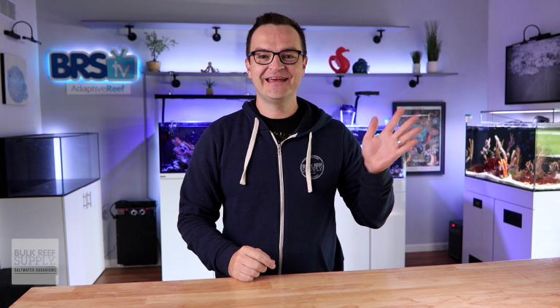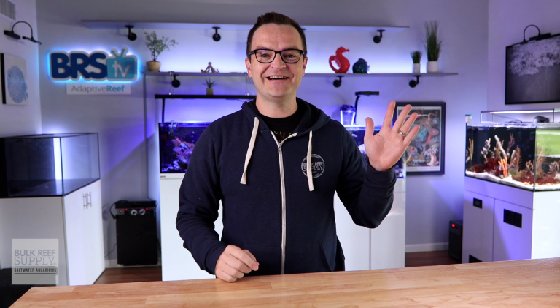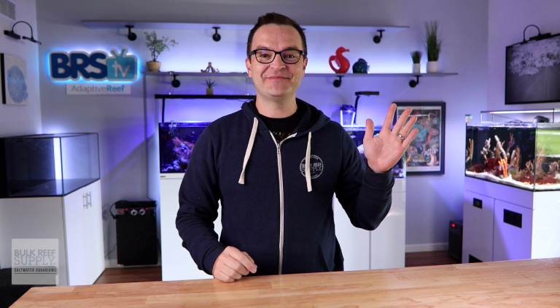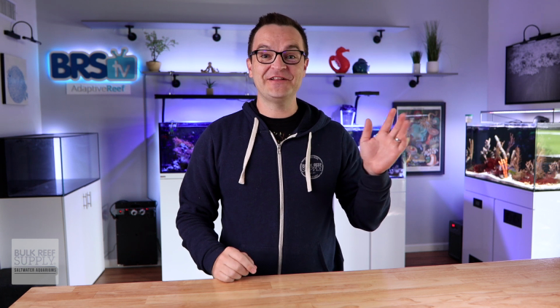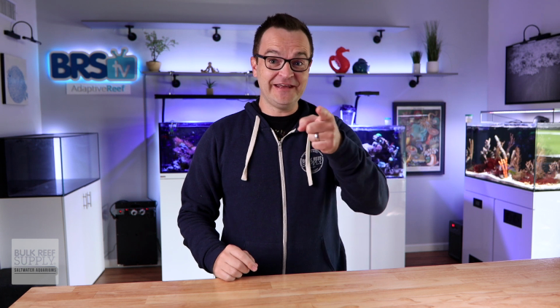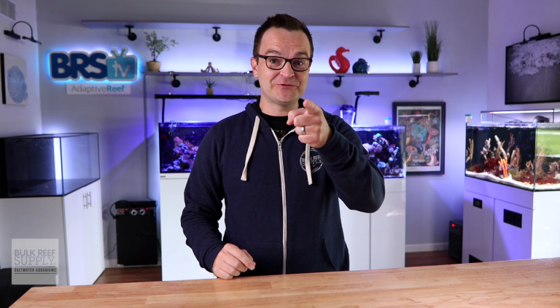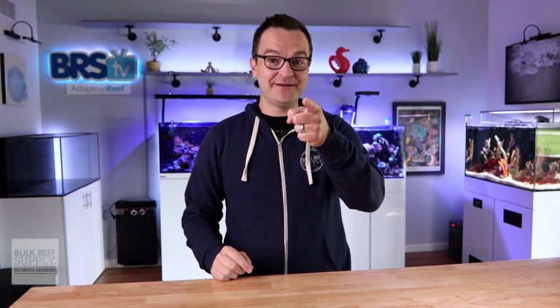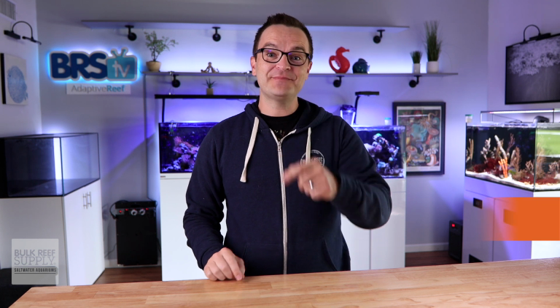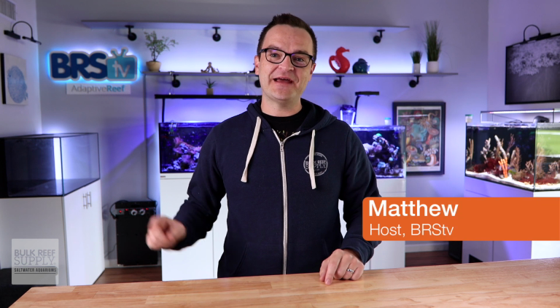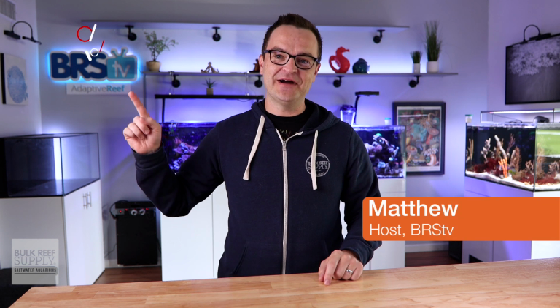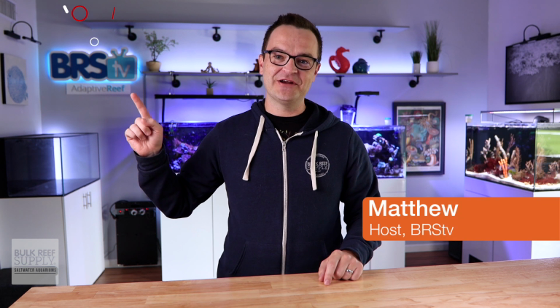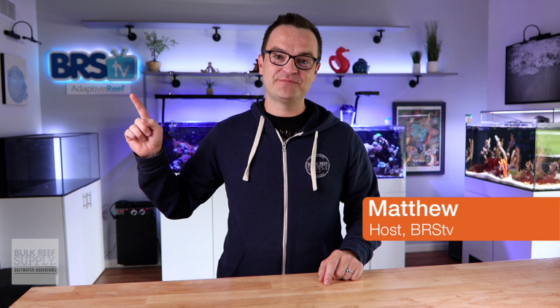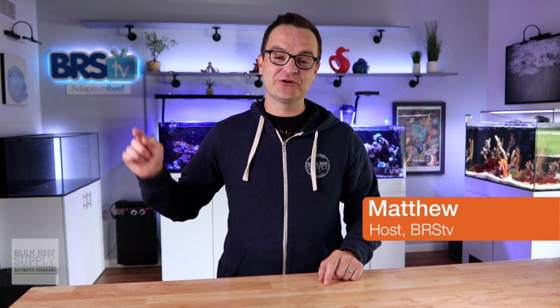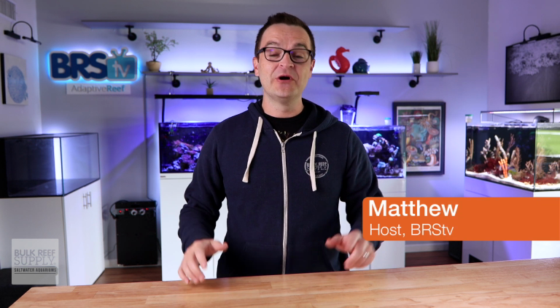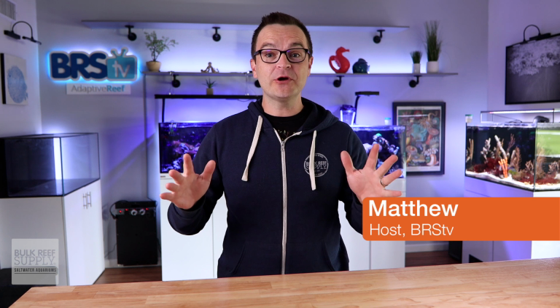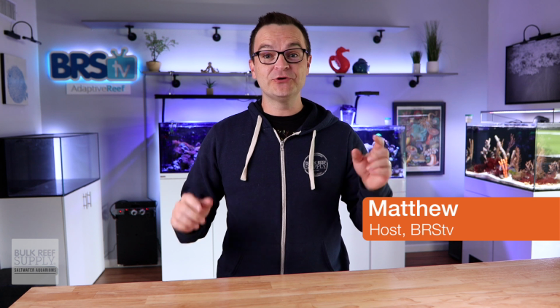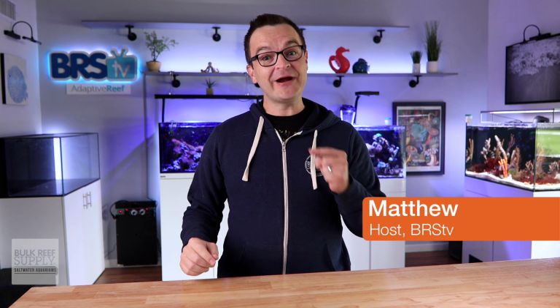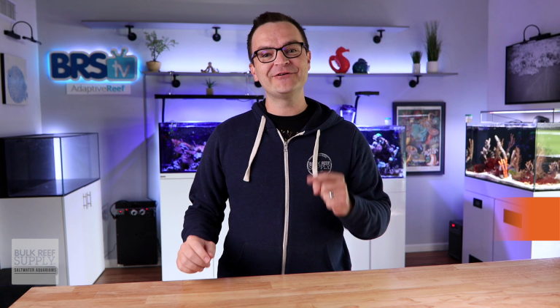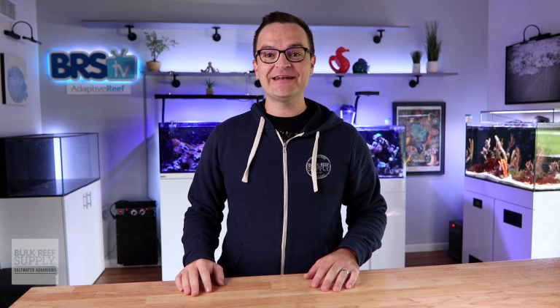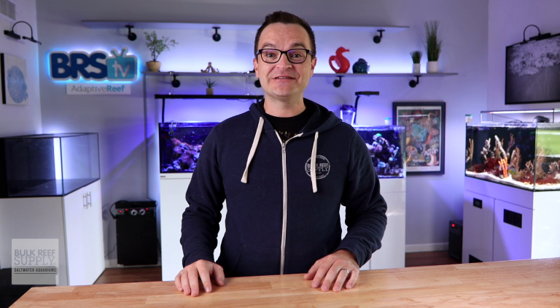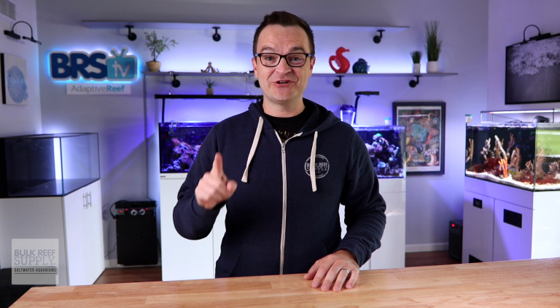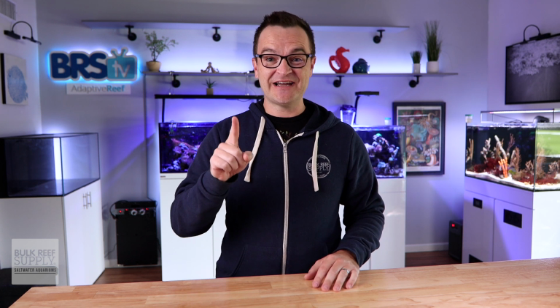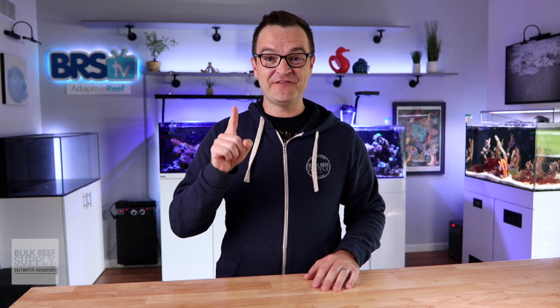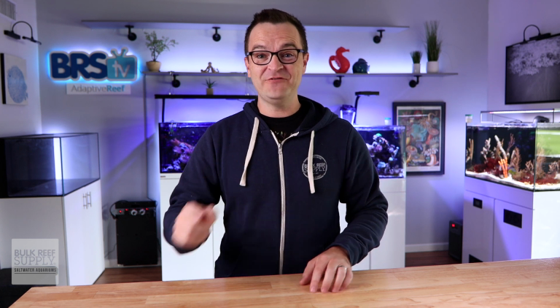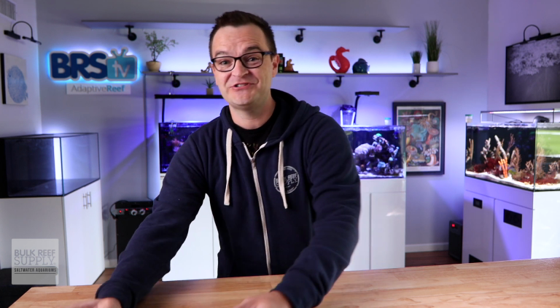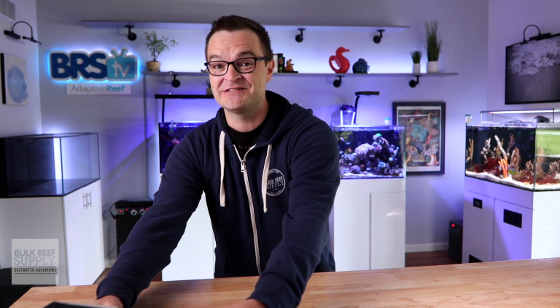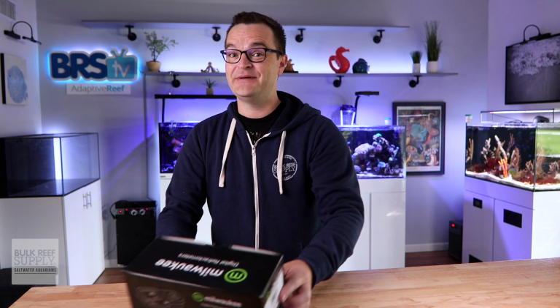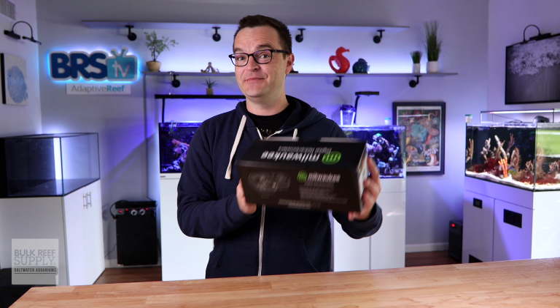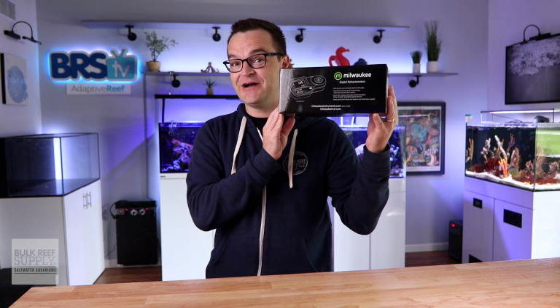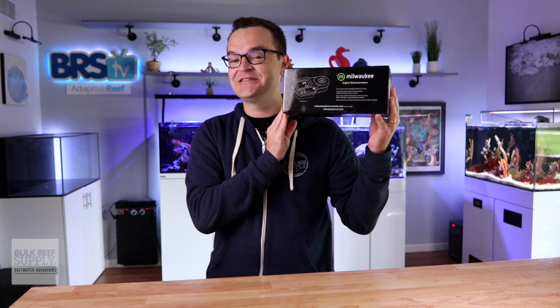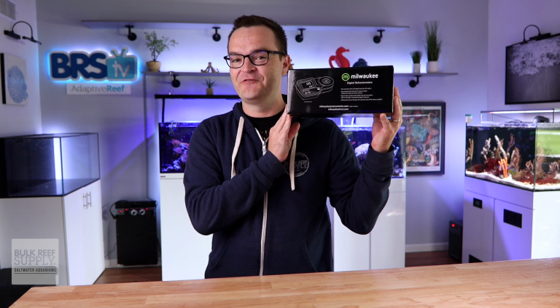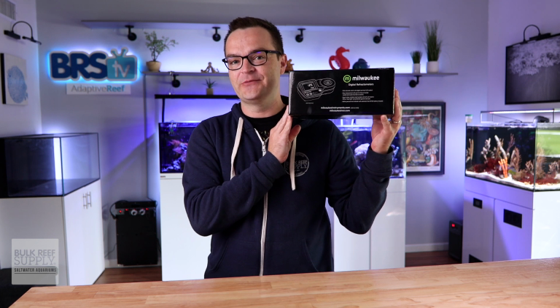Hey to all of my fellow and future hobbyists. My name is Matthew. I'm your BRS beginner guru. All we're going to do right here right now is answer your top five questions about the Milwaukee digital refractometer.